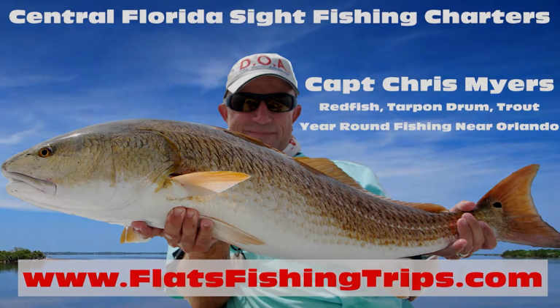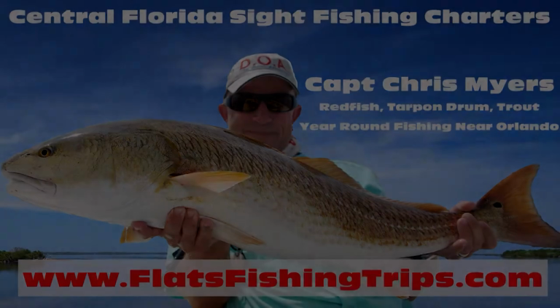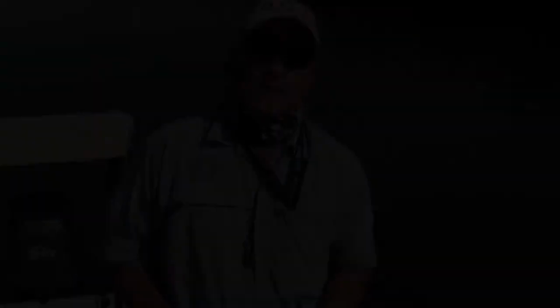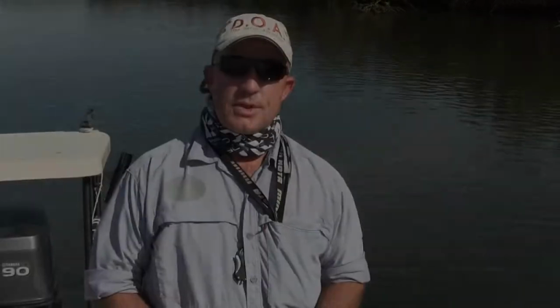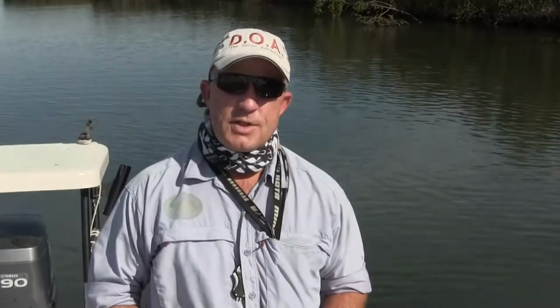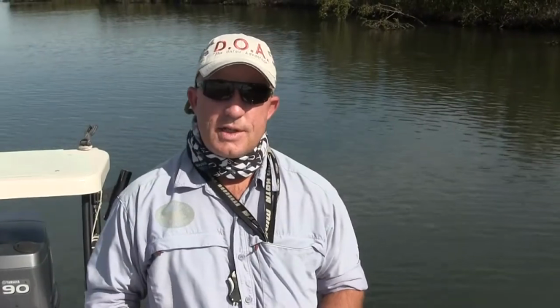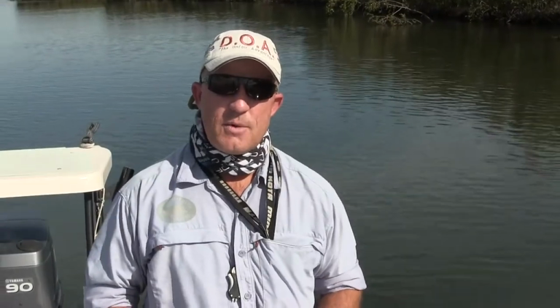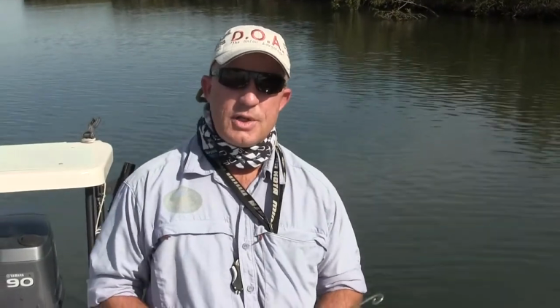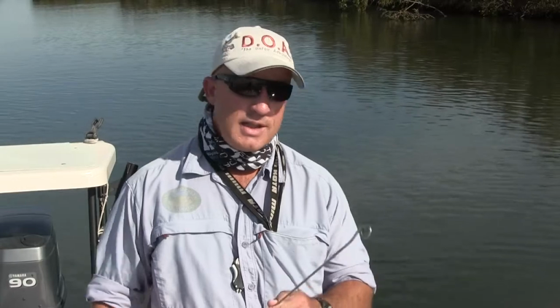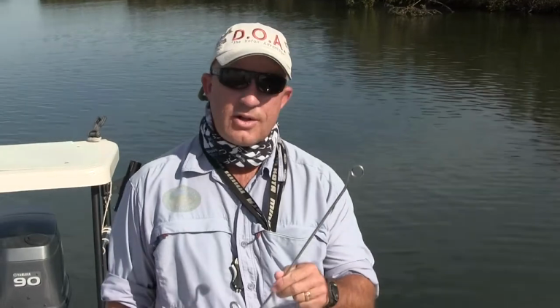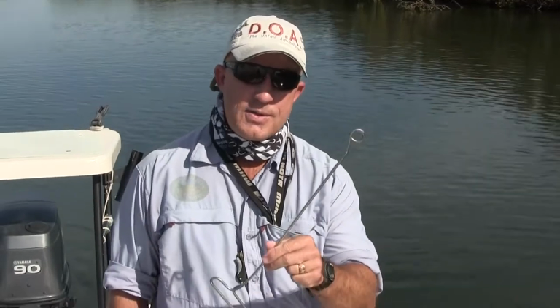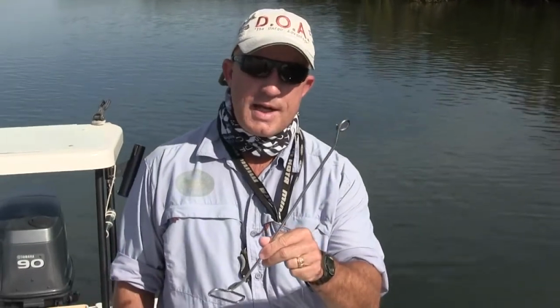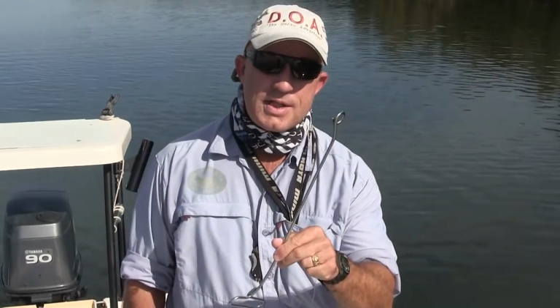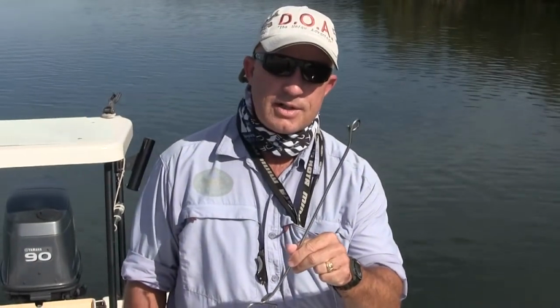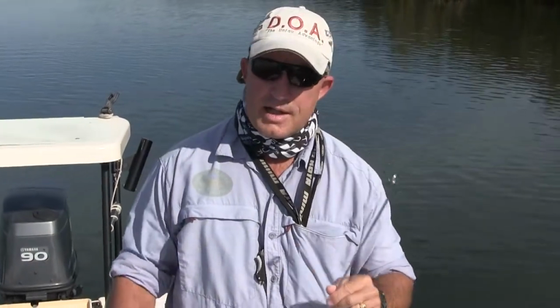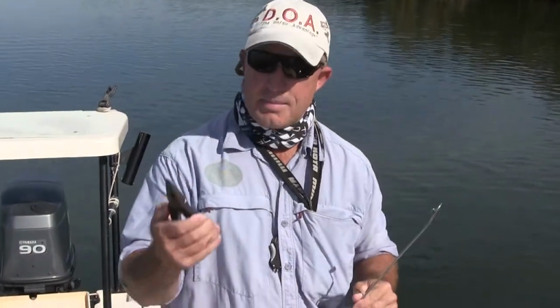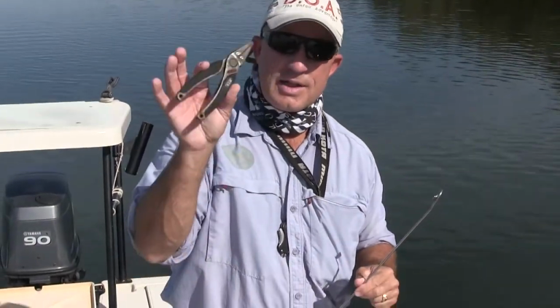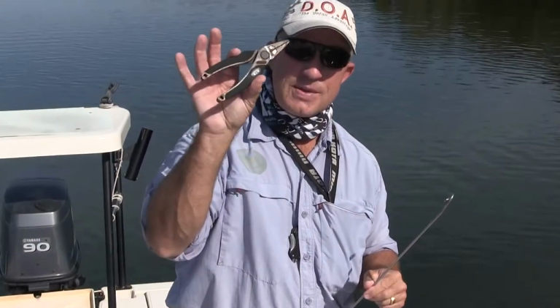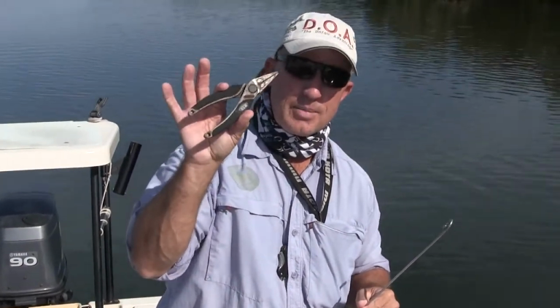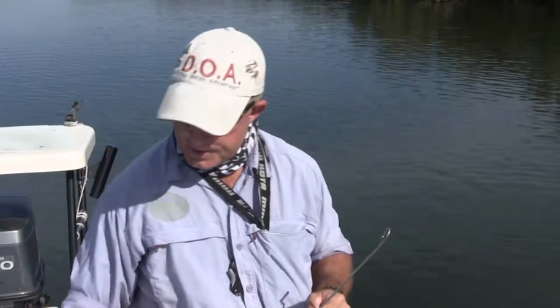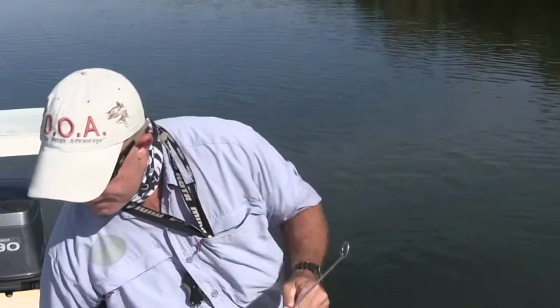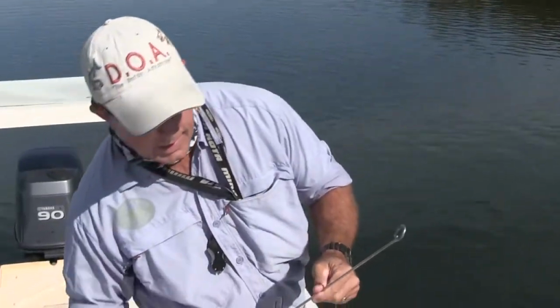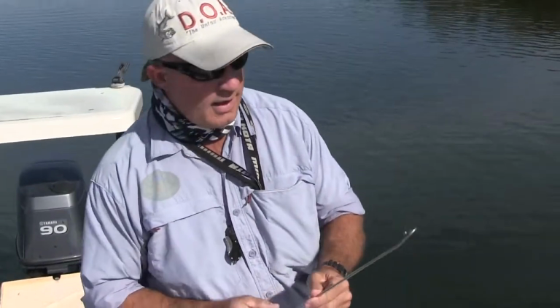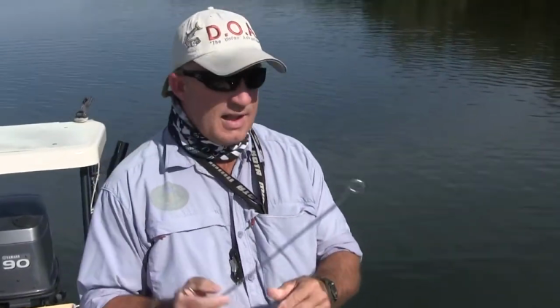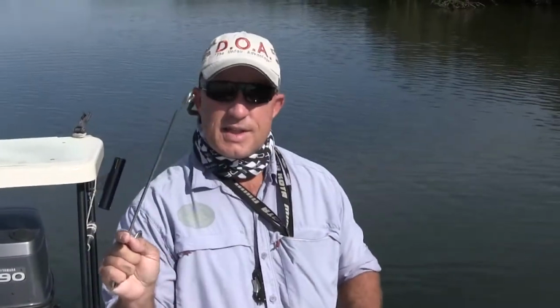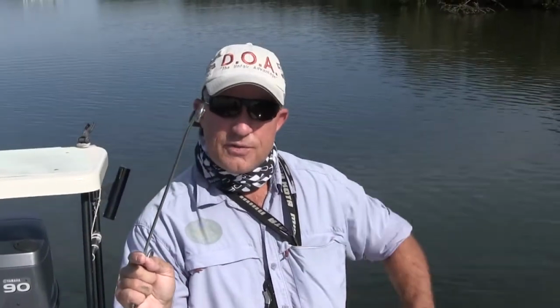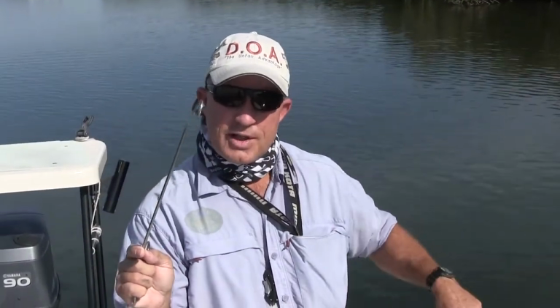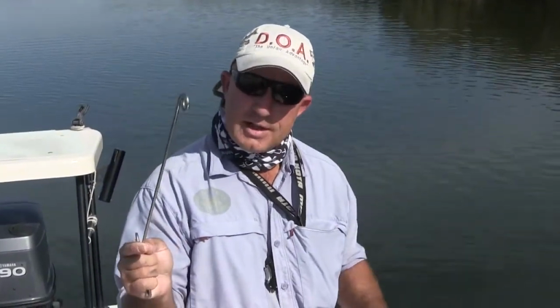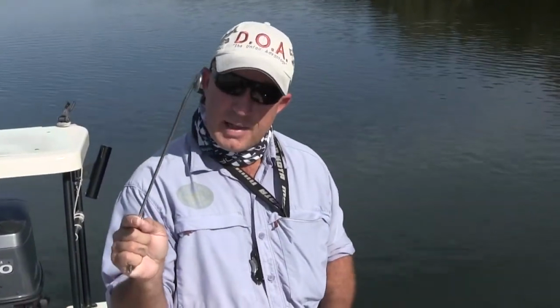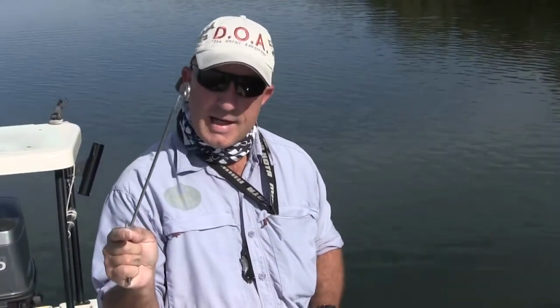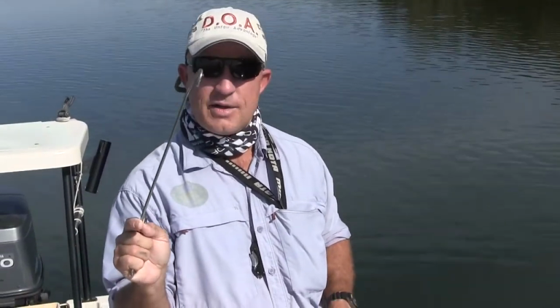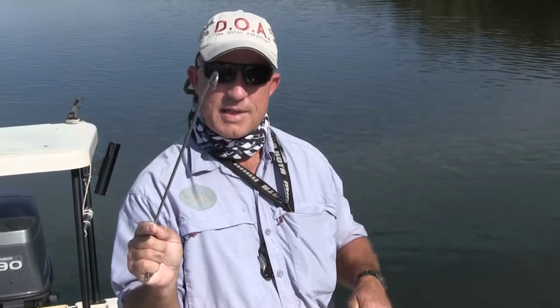This is Captain Chris Myers of Central Florida Sight Fishing Charters. Today I want to show you the de-hooker that I use — it's an ARC de-hooker. It's a lot better than using a pair of pliers. This thing is good for fish that are hooked in the lip and down deep inside.